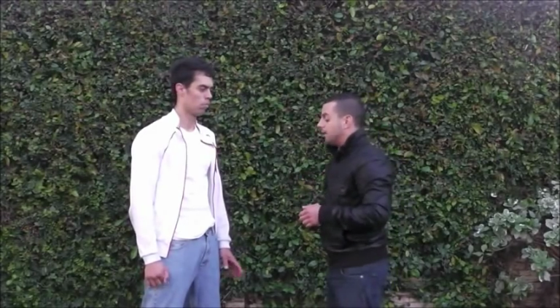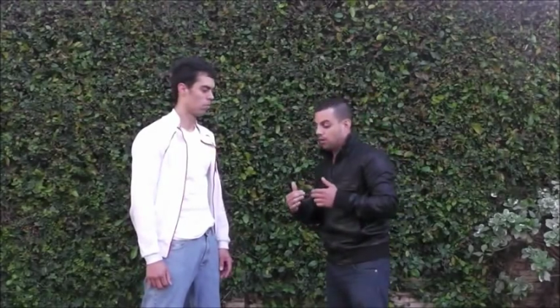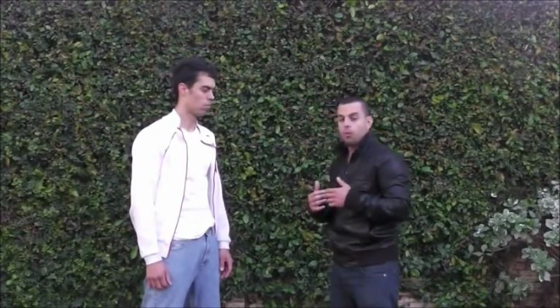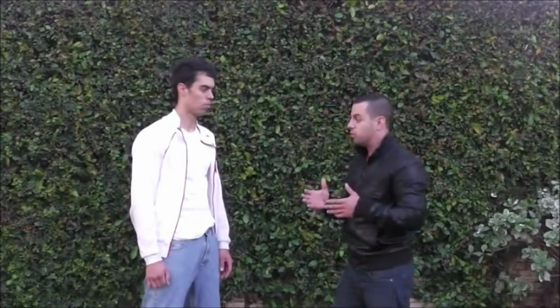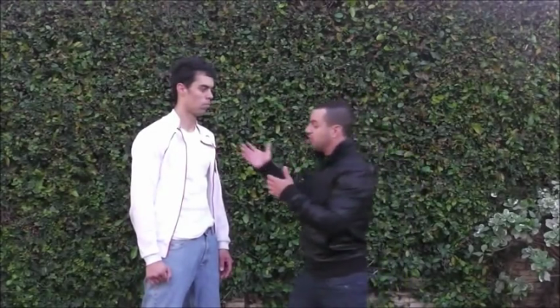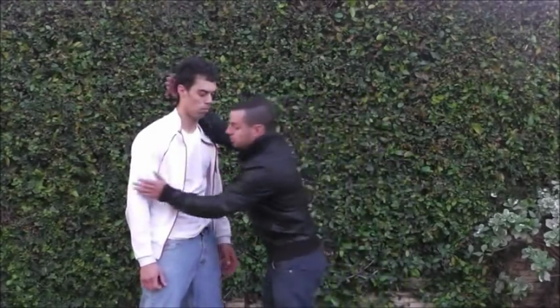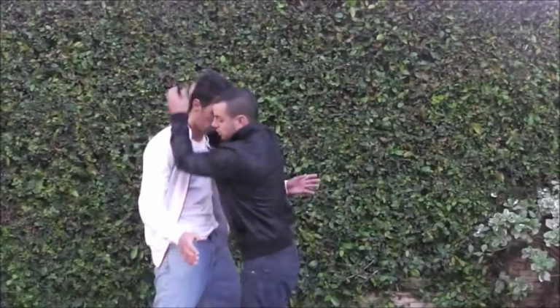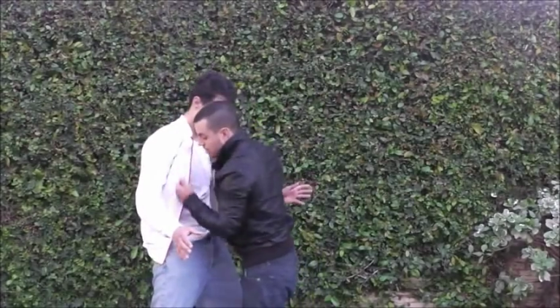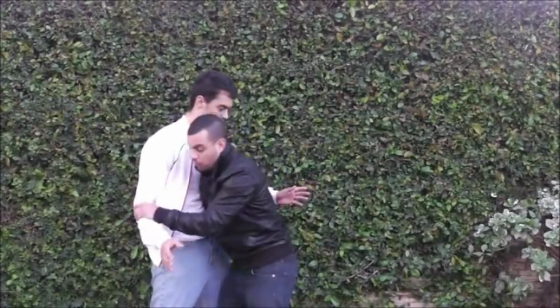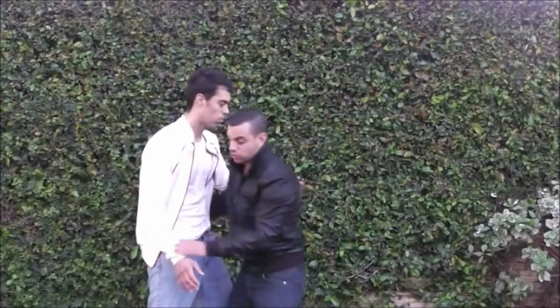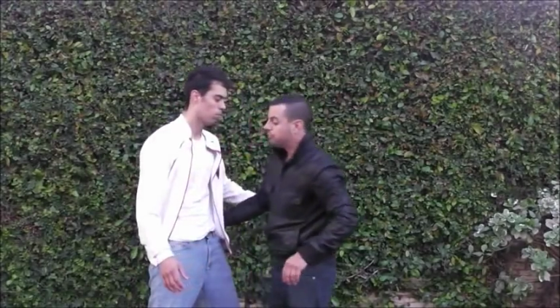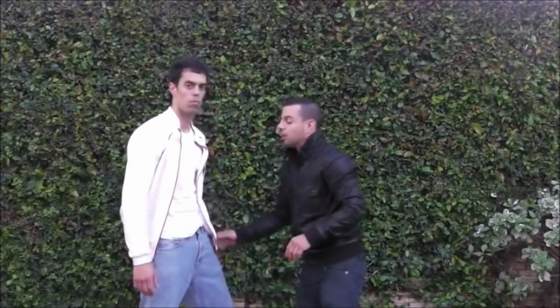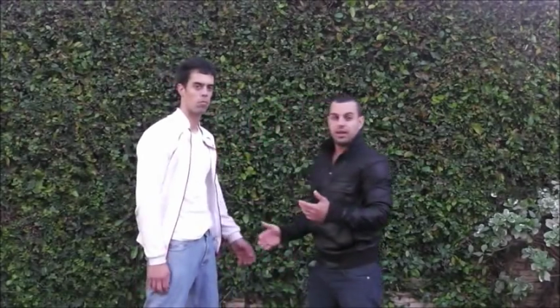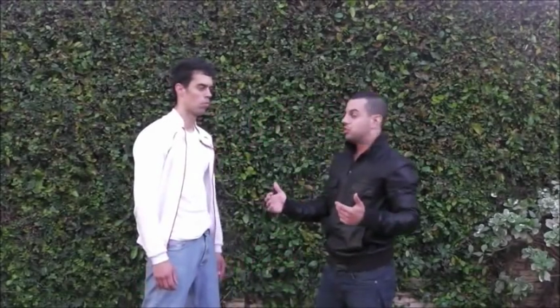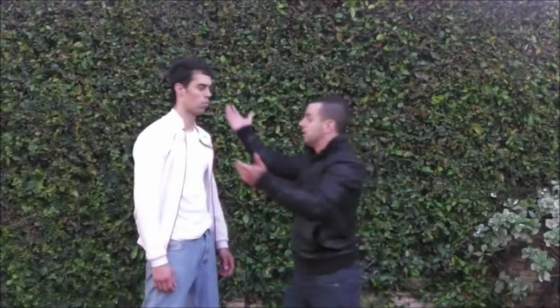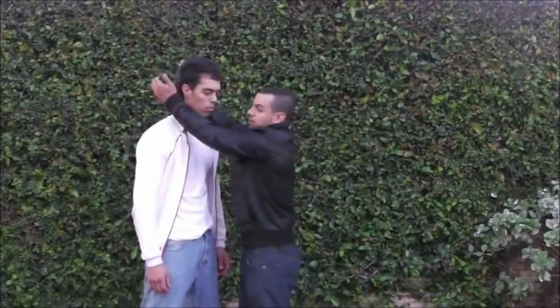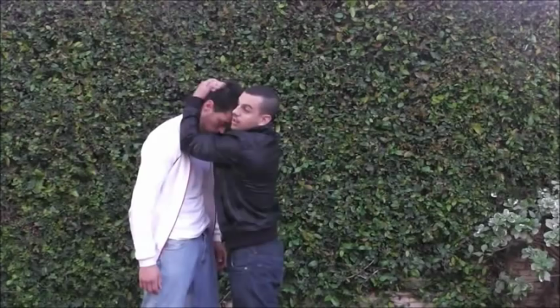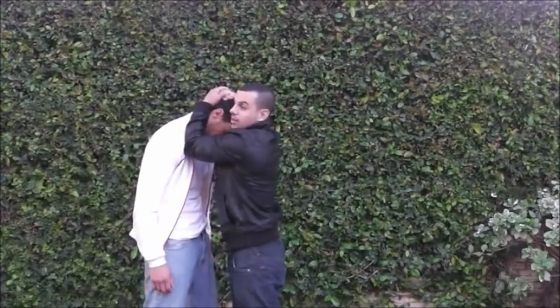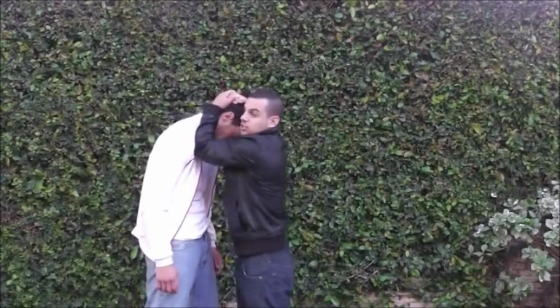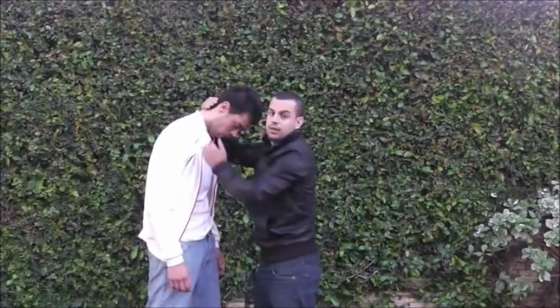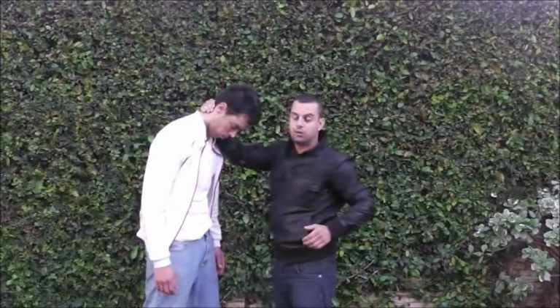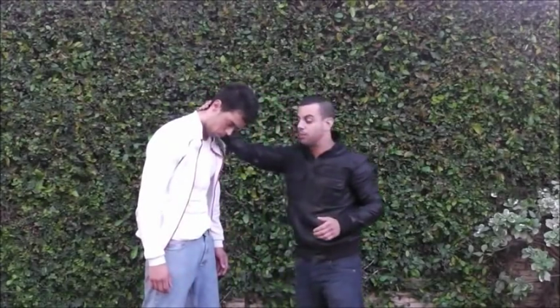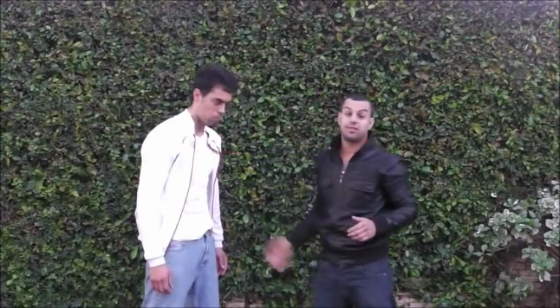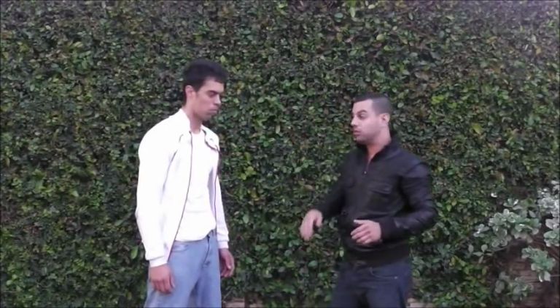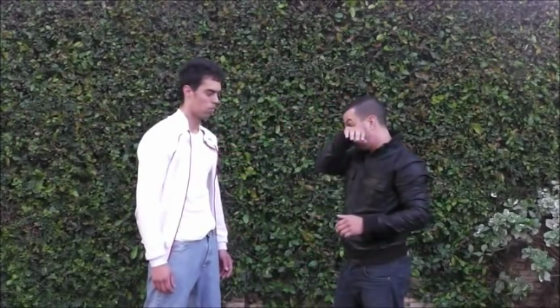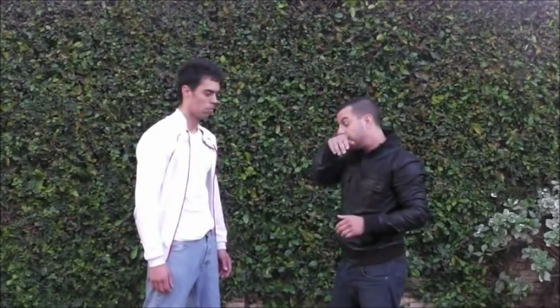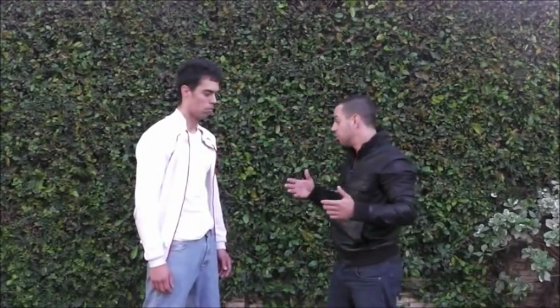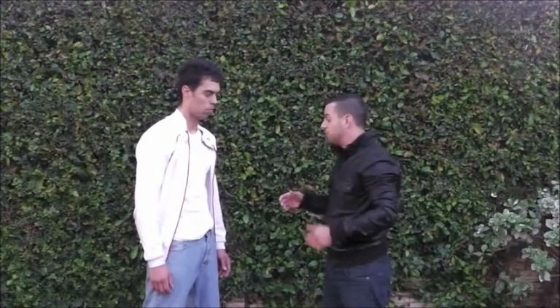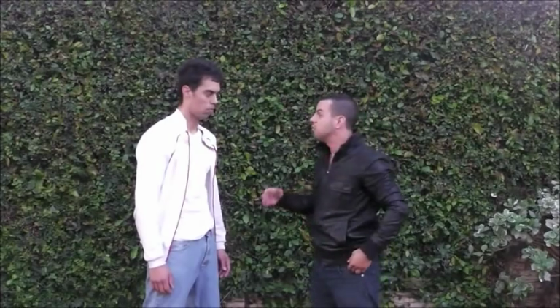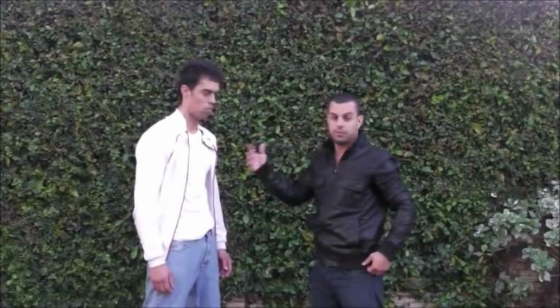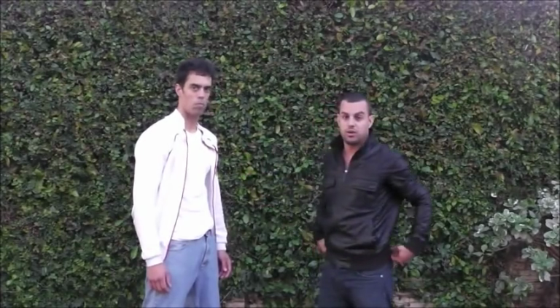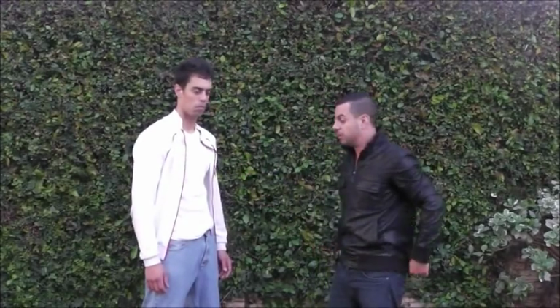The whole point of Dumog is different clinch positions, different ways to control. We're going to look at the head clinch today, how to do it properly and ways to get into it, and if we have time, a few follow-ups of what you can do from there.